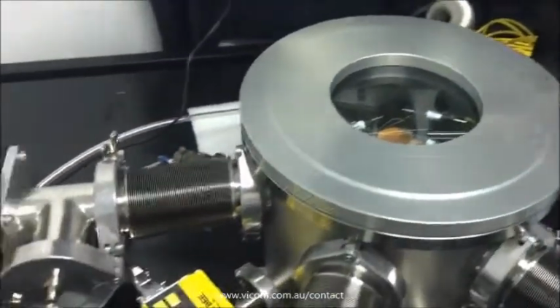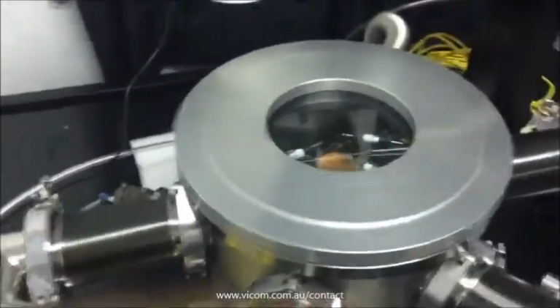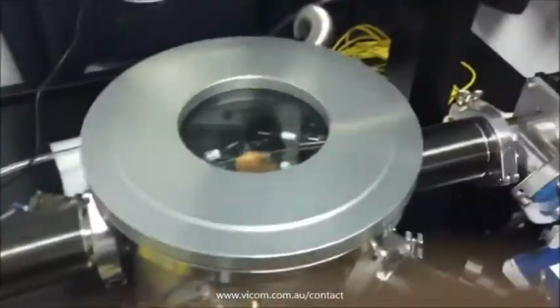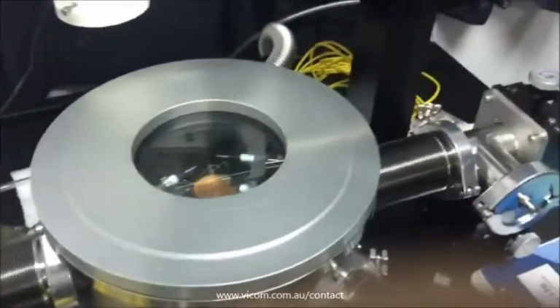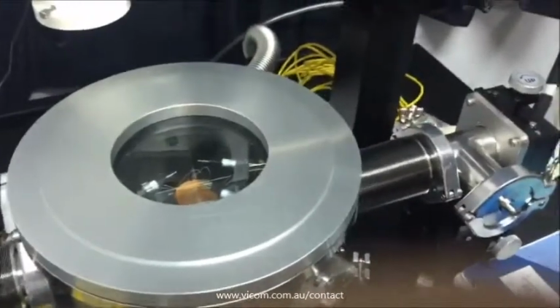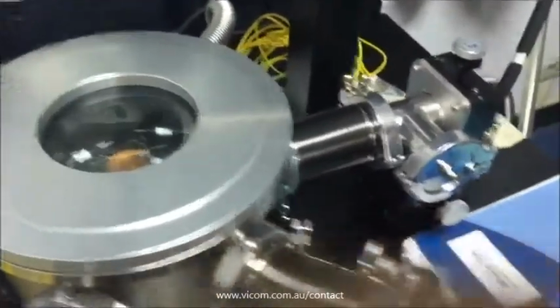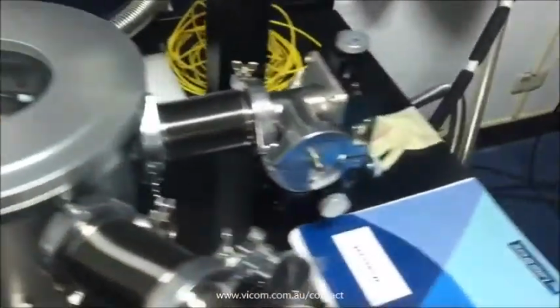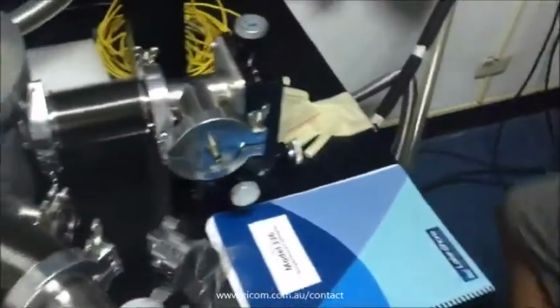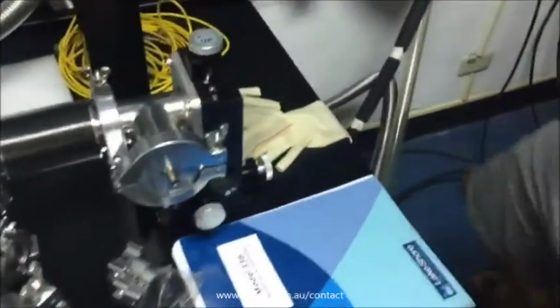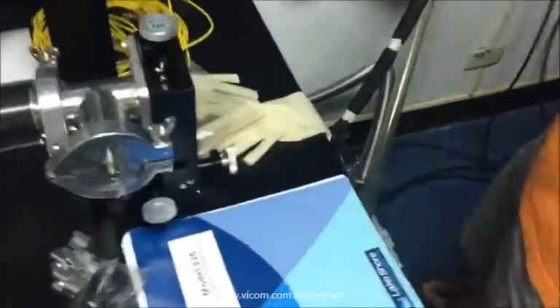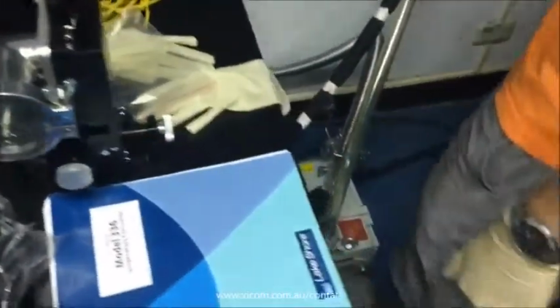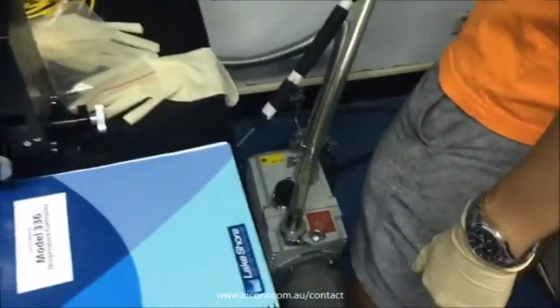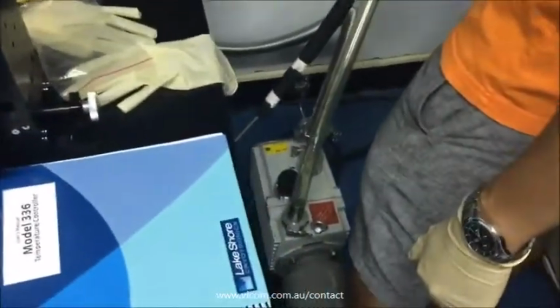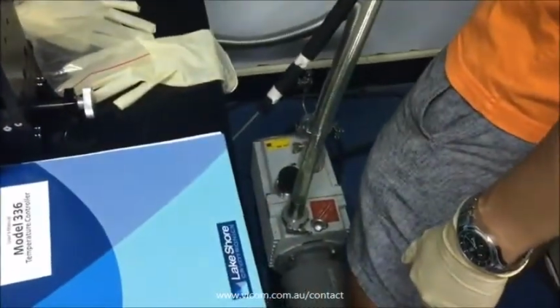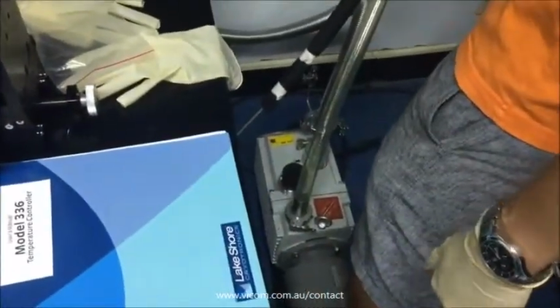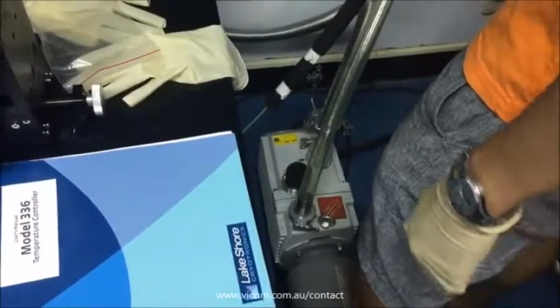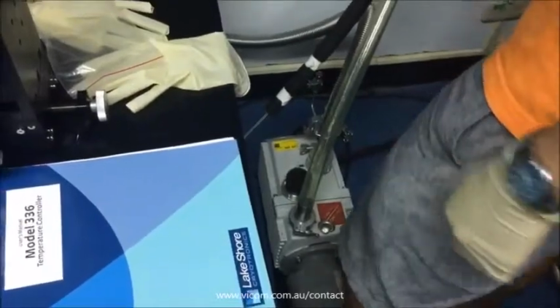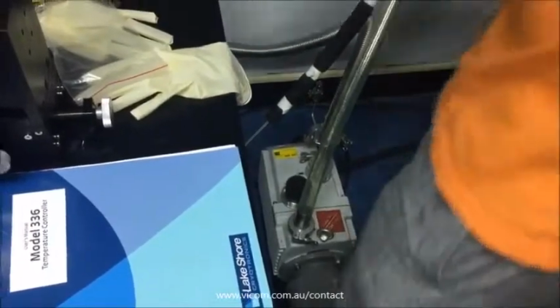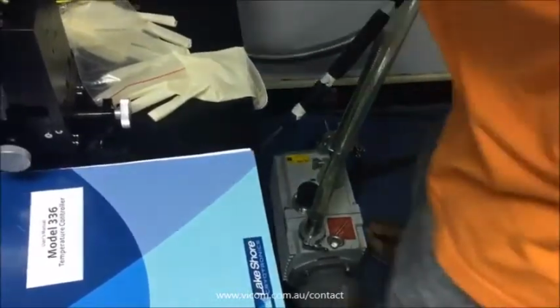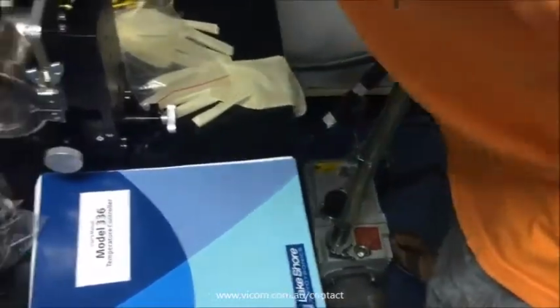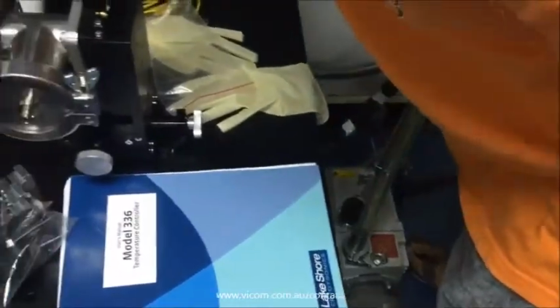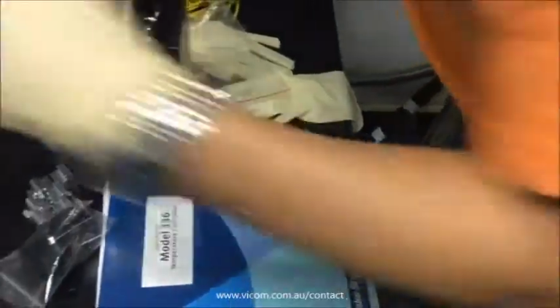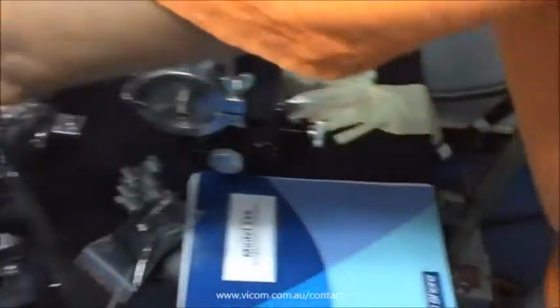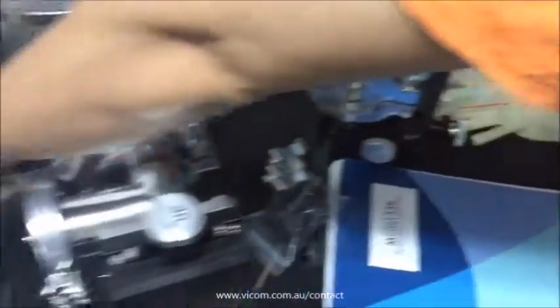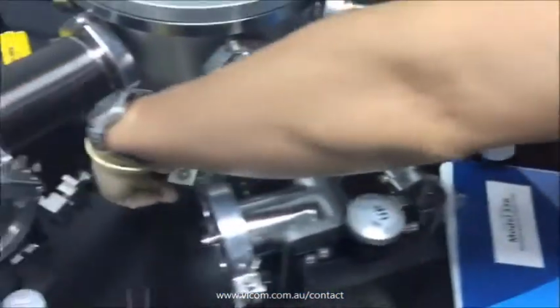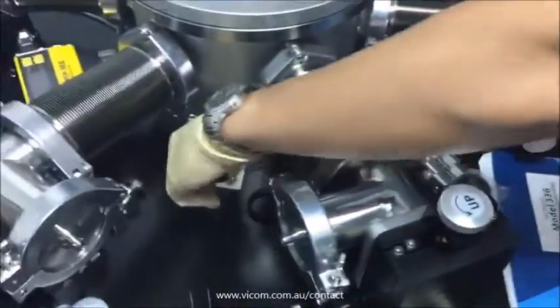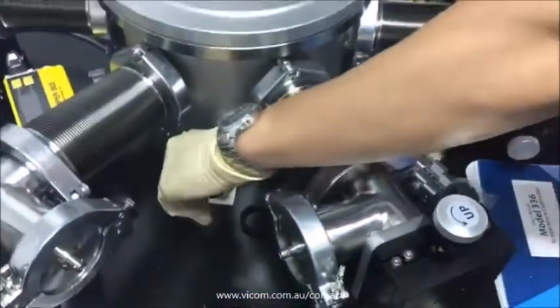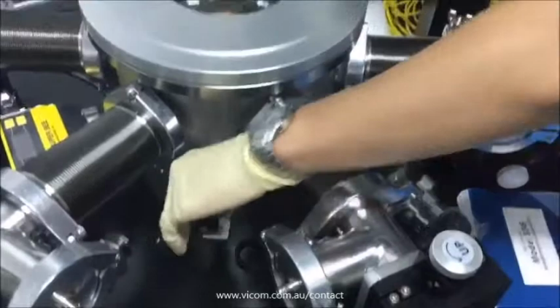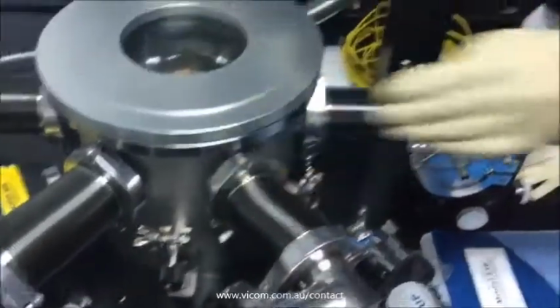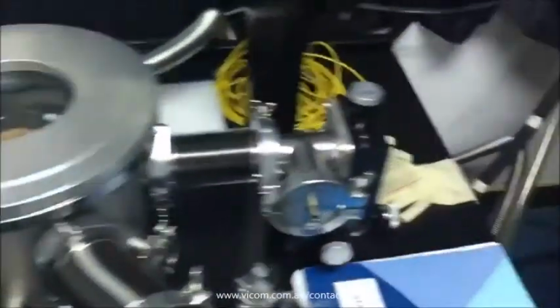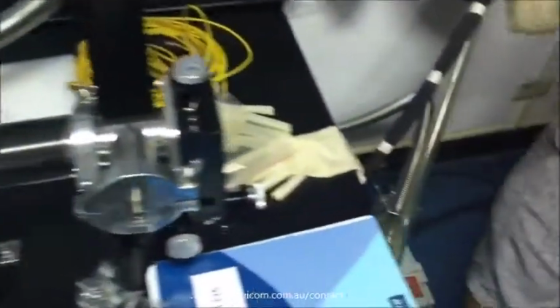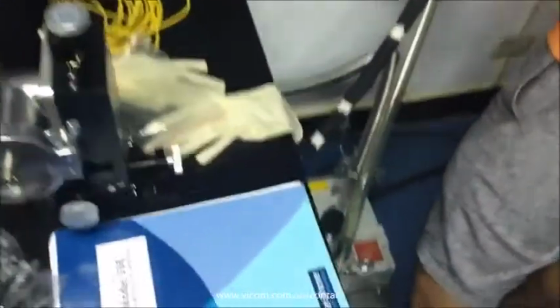Step 3: Turn on the vacuum pump and the vacuum gauge. Check the screen of the vacuum gauge — the reading should be around 190 mmTorr — and then open the virtual isolation valve.